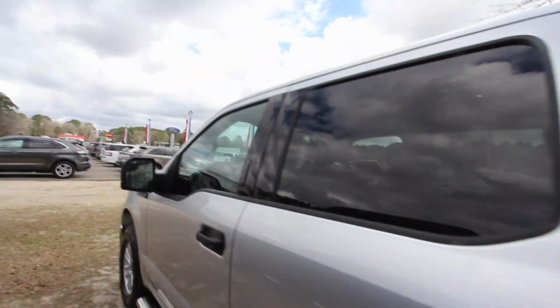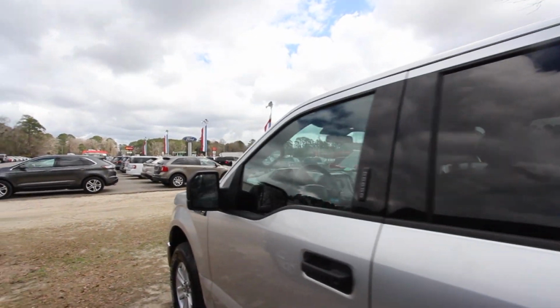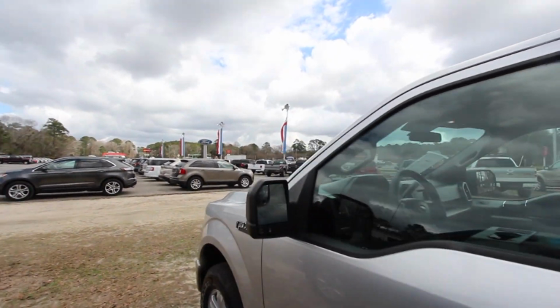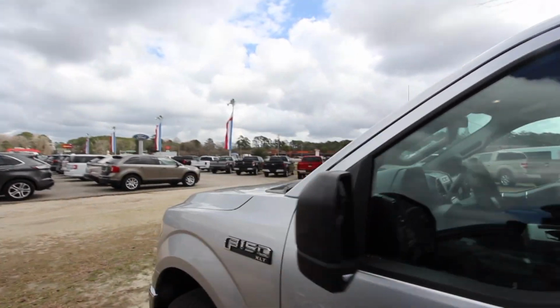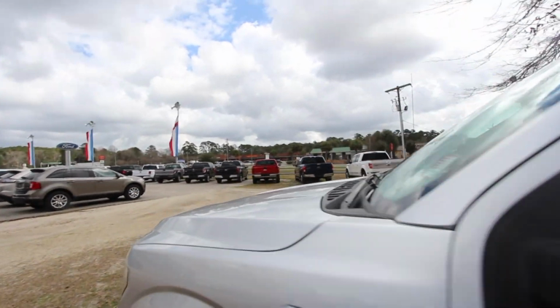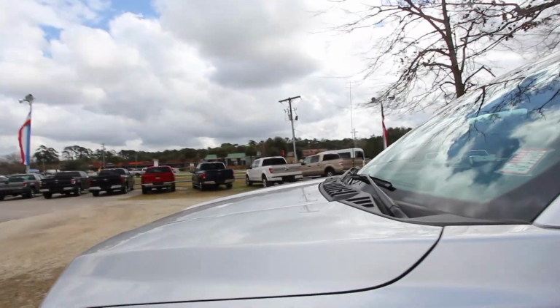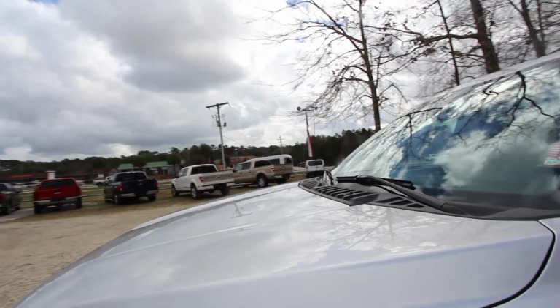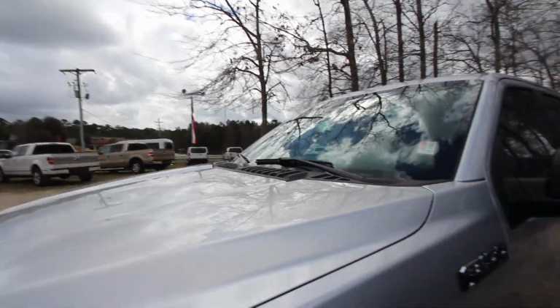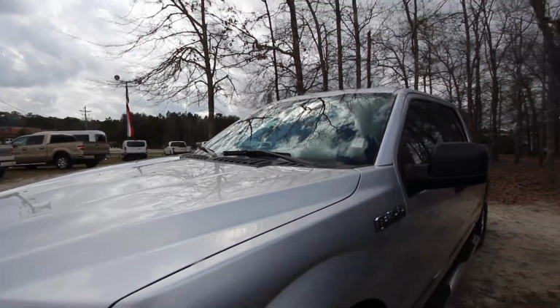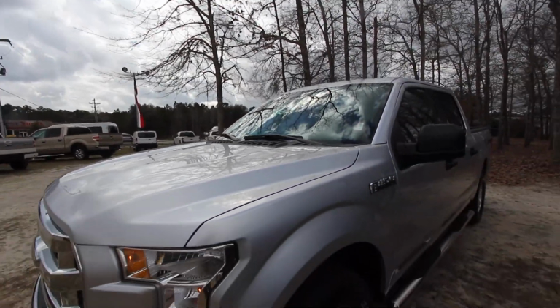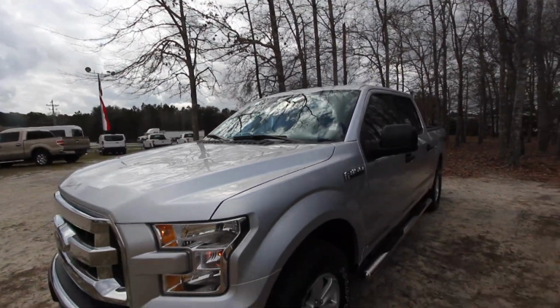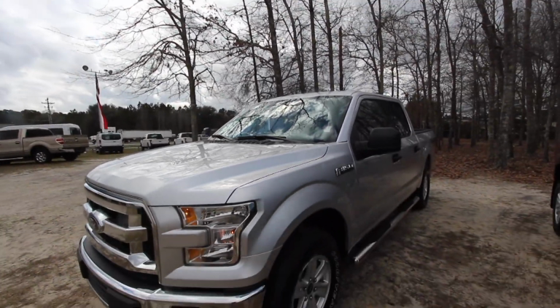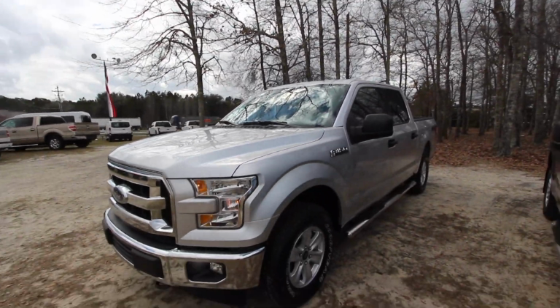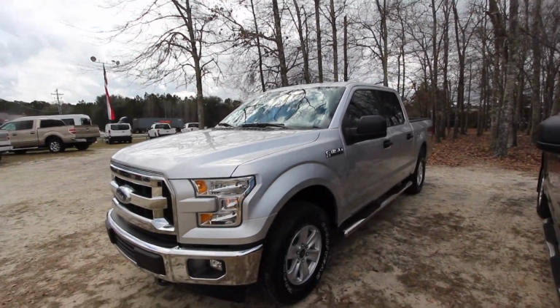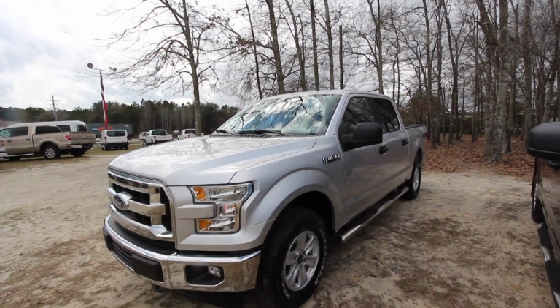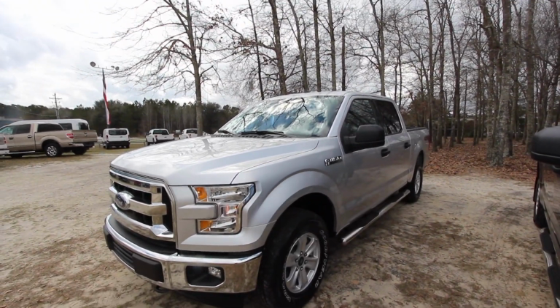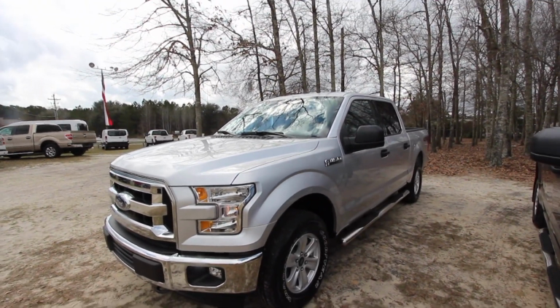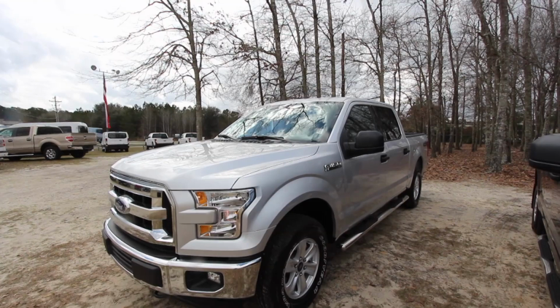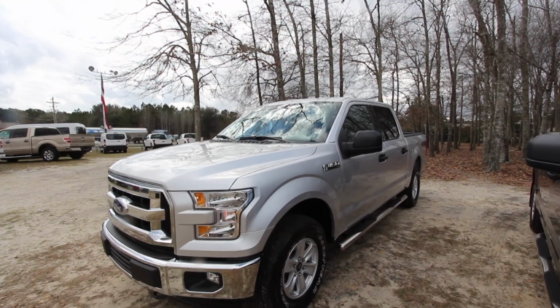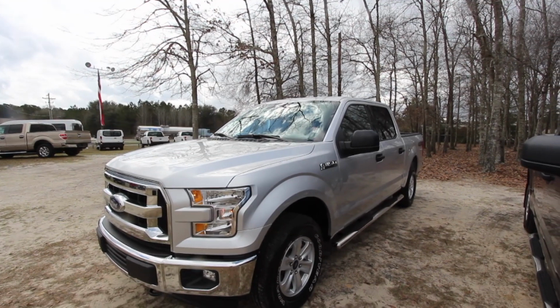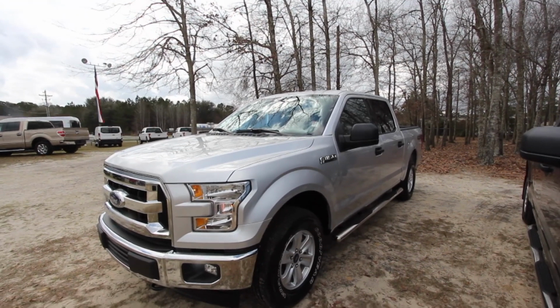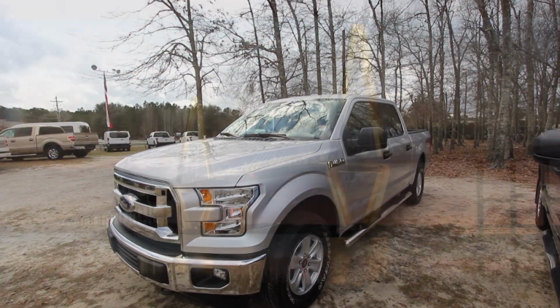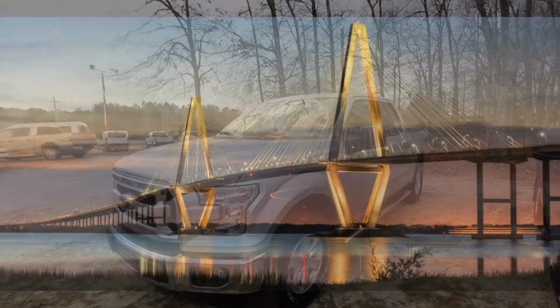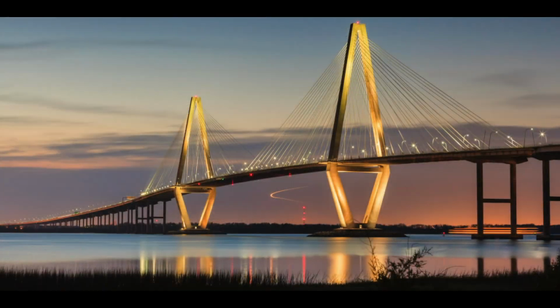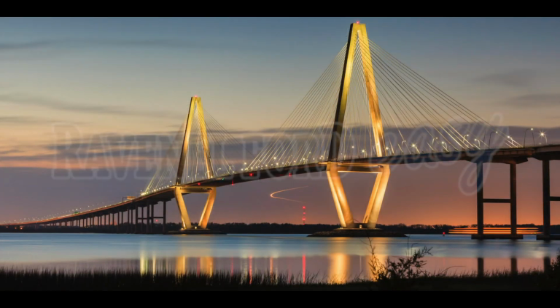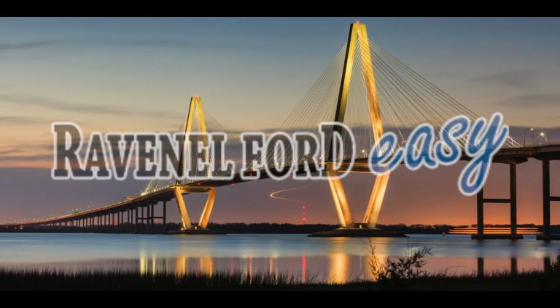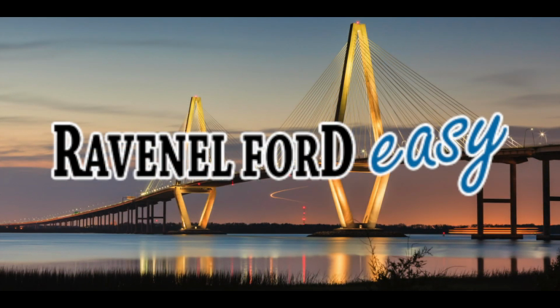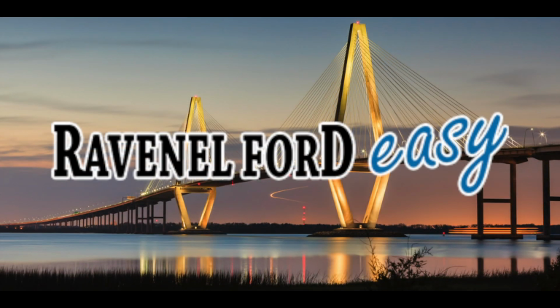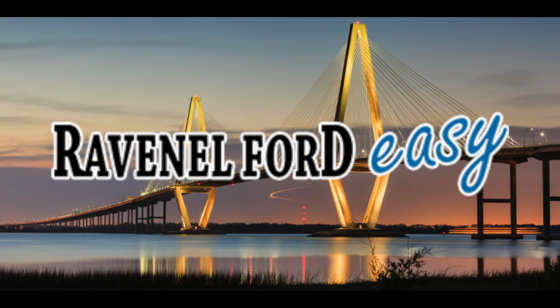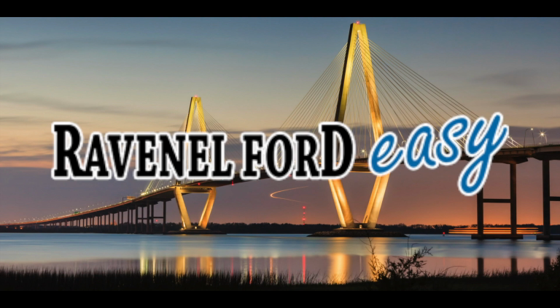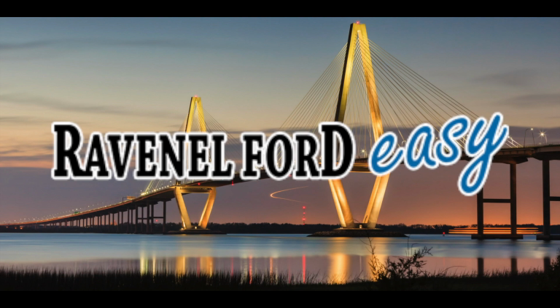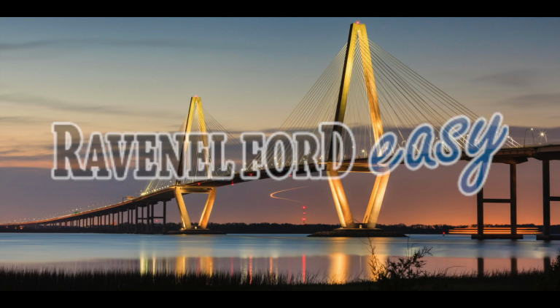Come on down and buy your XLT F-150 today at Ravenel Ford. We got one of the biggest selections of pre-owned trucks in the Lowcountry. We'll see you soon, everybody. Make sure you like, comment, and subscribe, and let me know what you think about the XLT. We'll see you soon. Bye-bye.